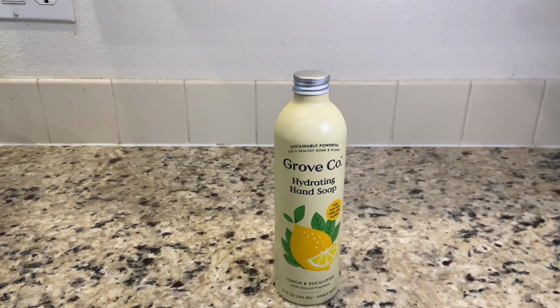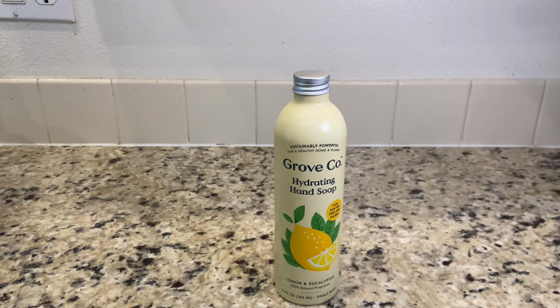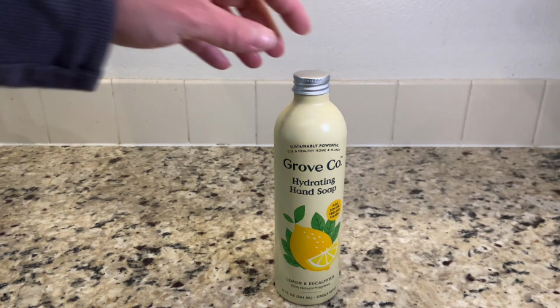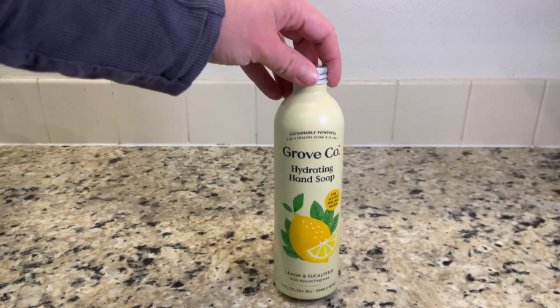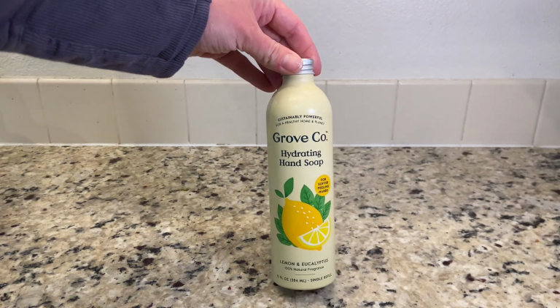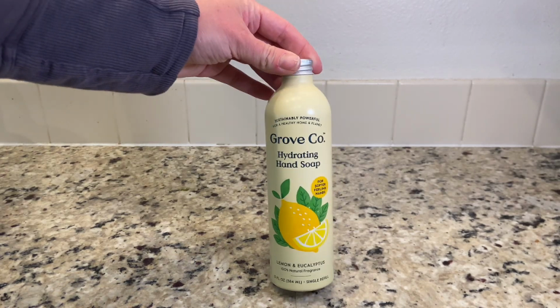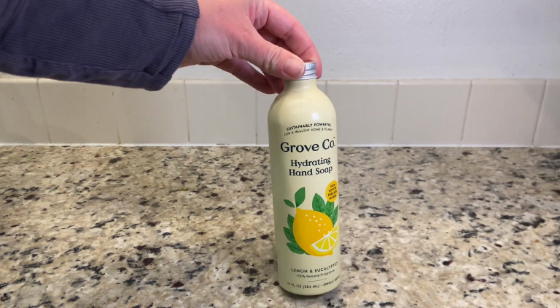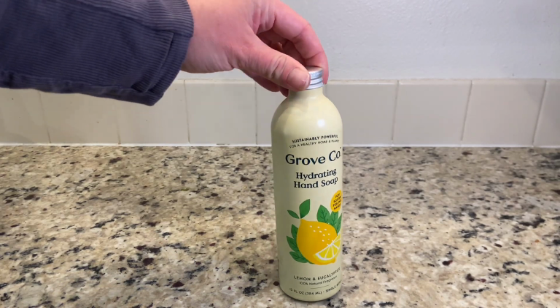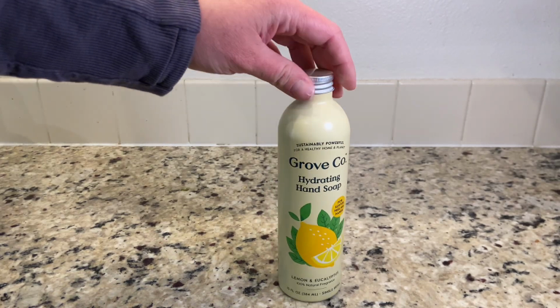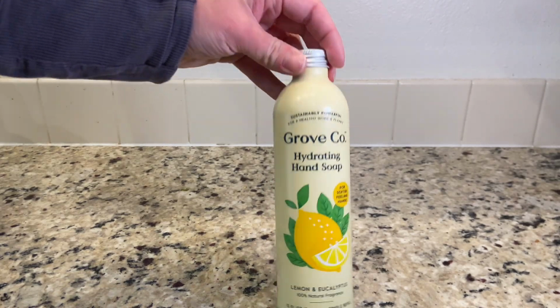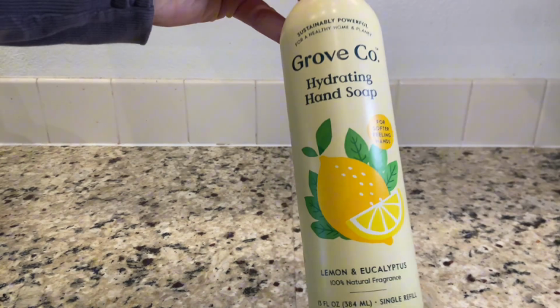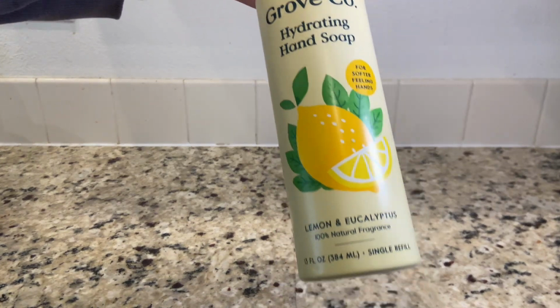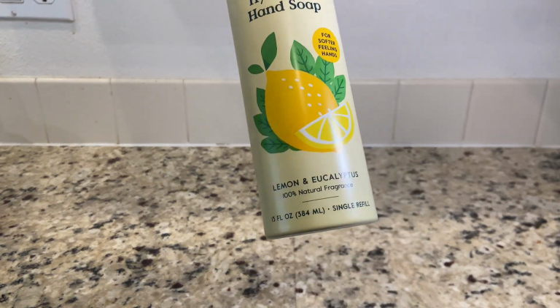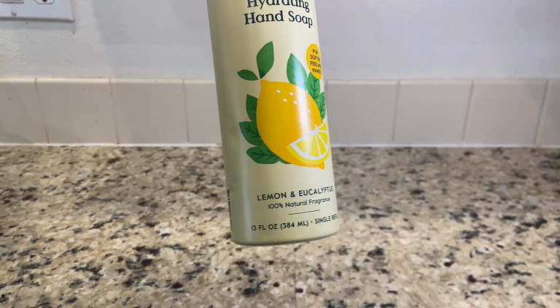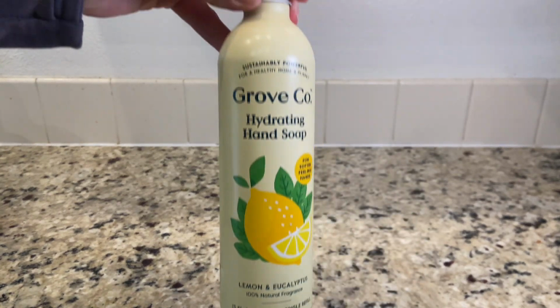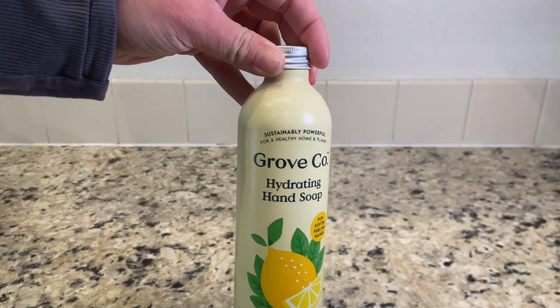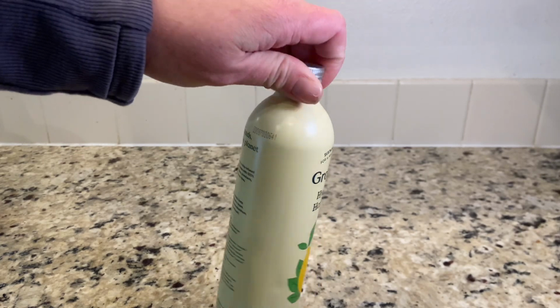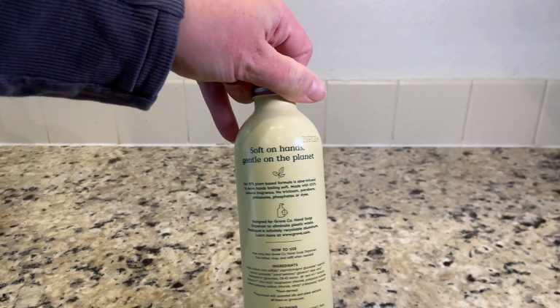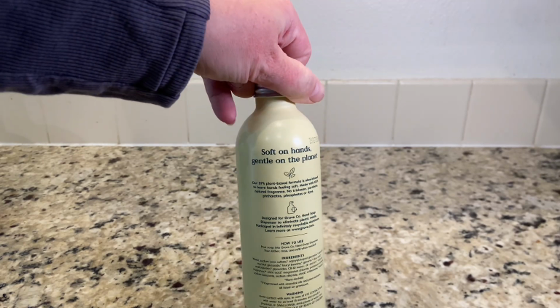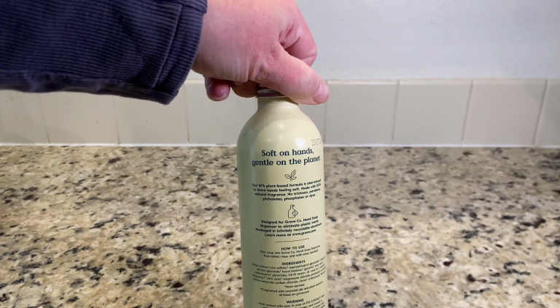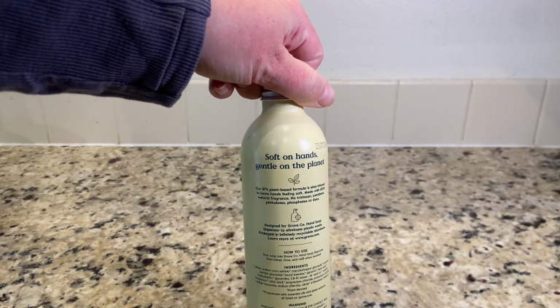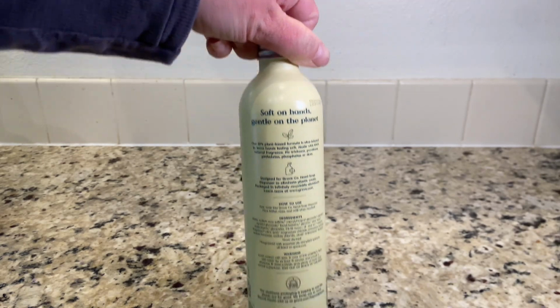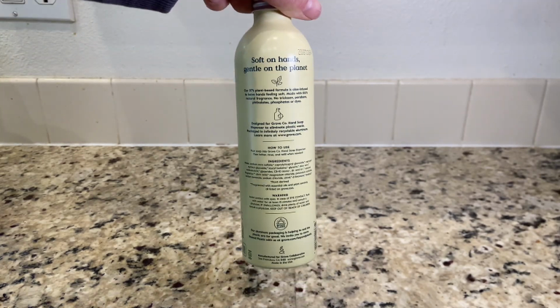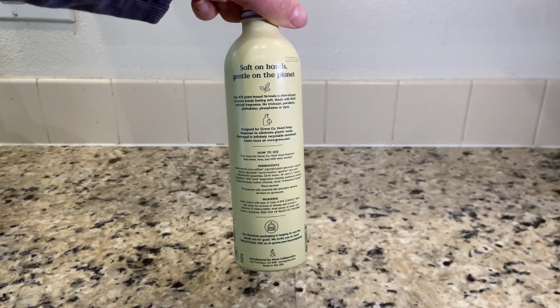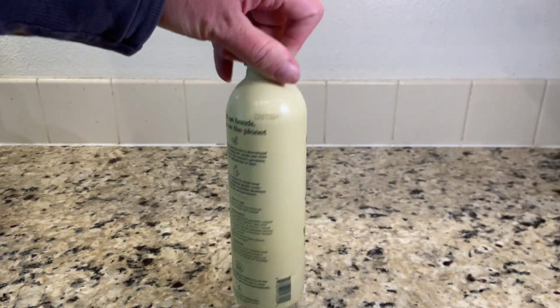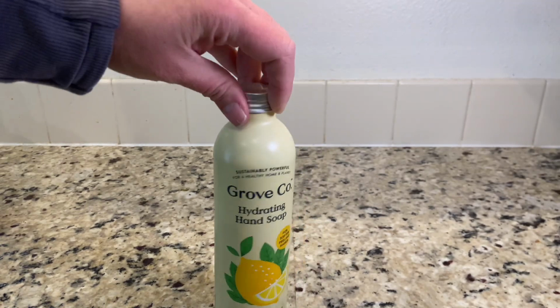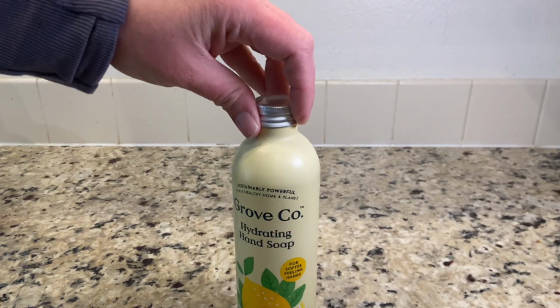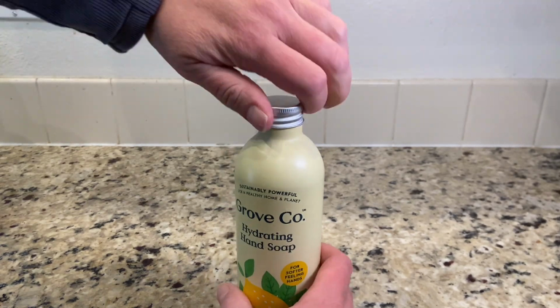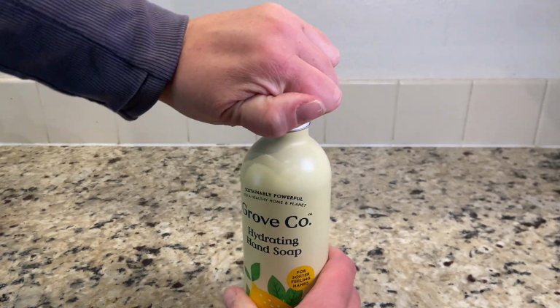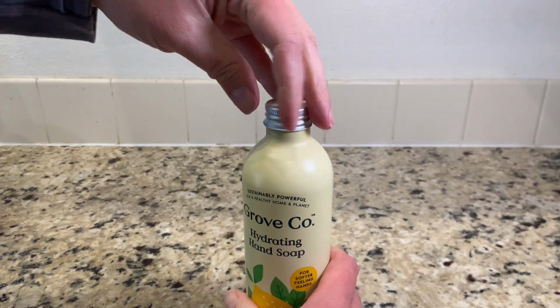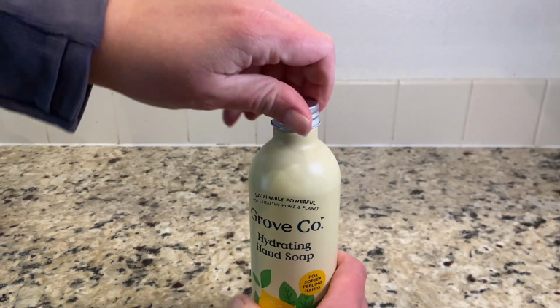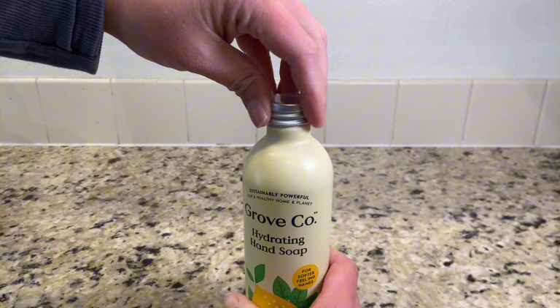I've tried all the hydrating hand soaps by Grove Co and this scent is my favorite. This is the lemon and eucalyptus. I really like that it comes in this bottle that's recyclable. I use this to refill my hand soap pumps.